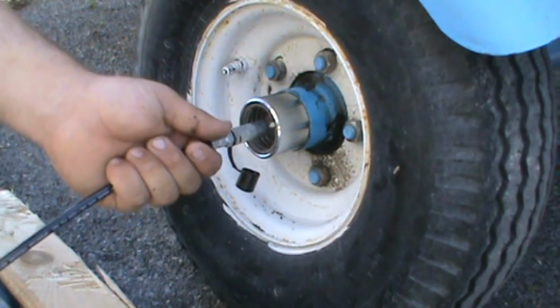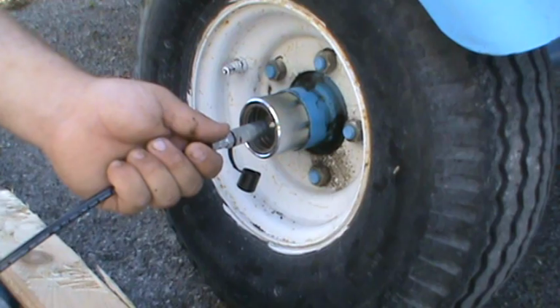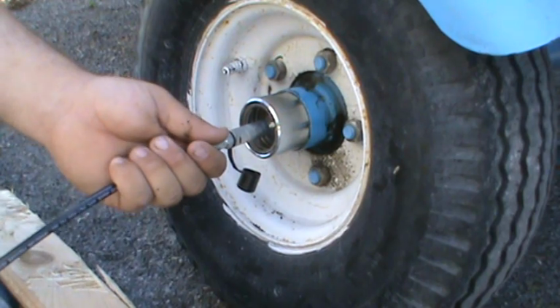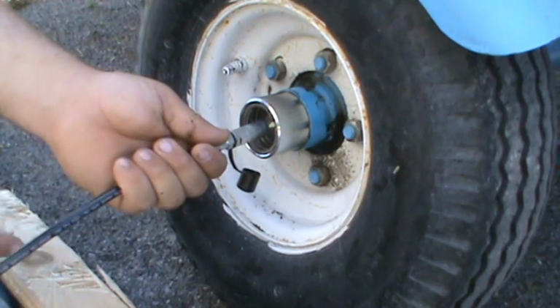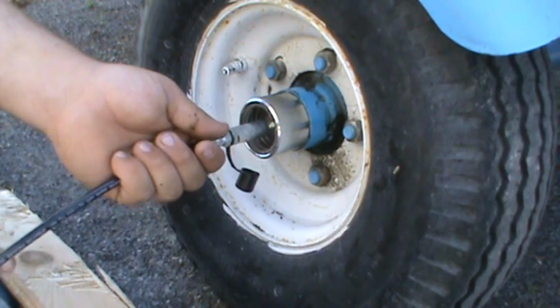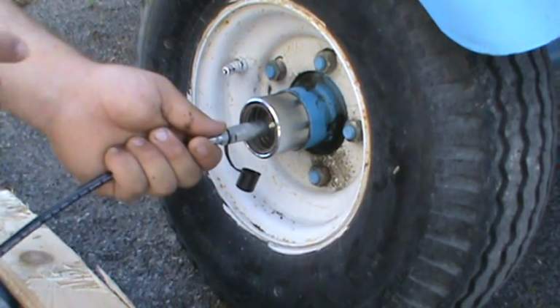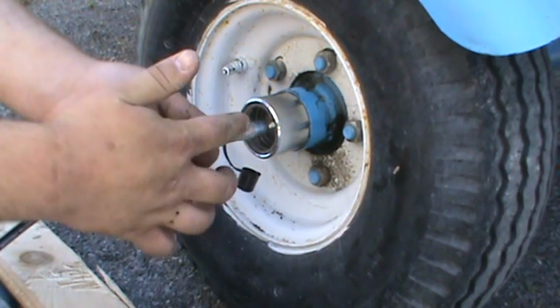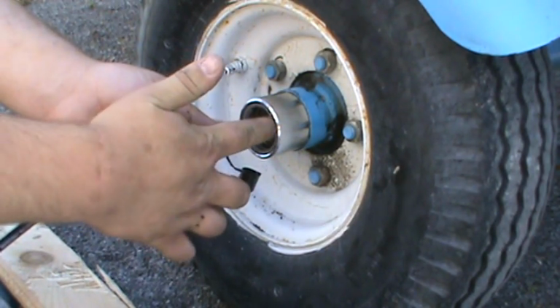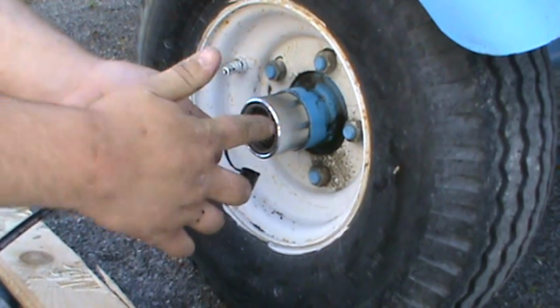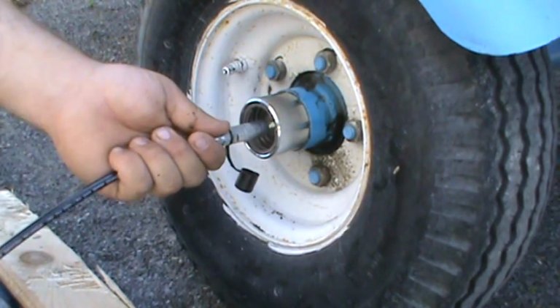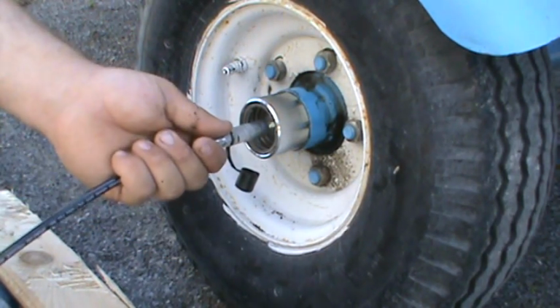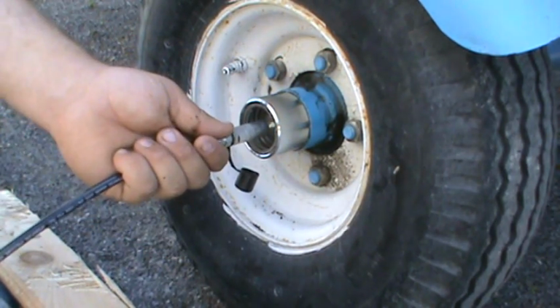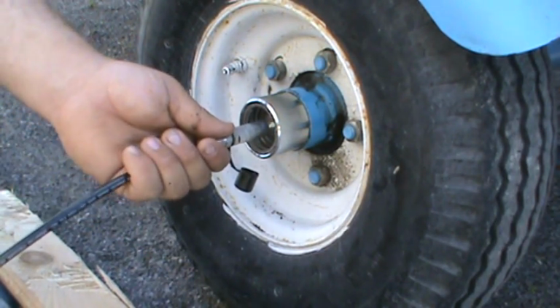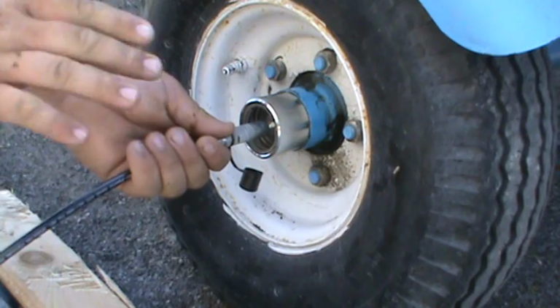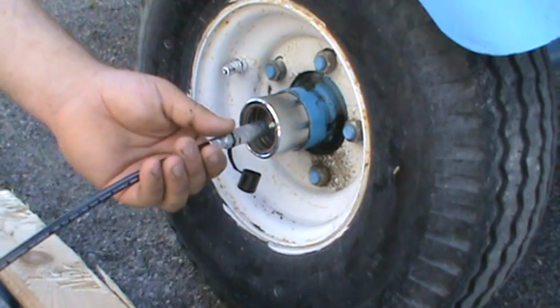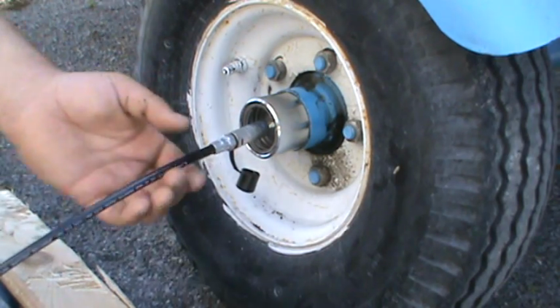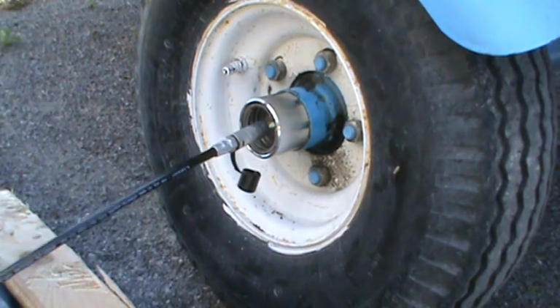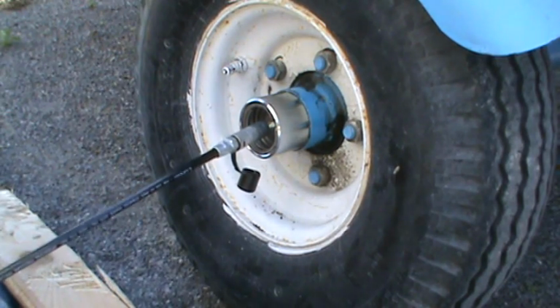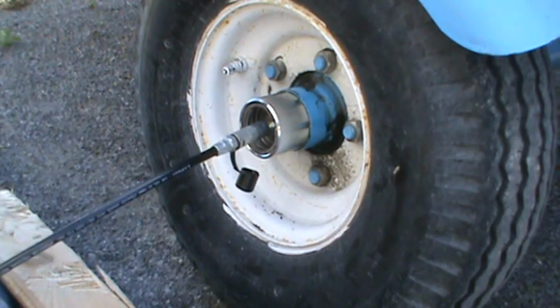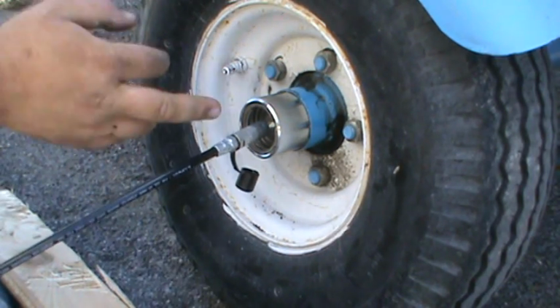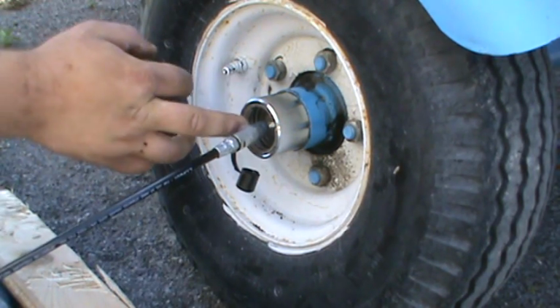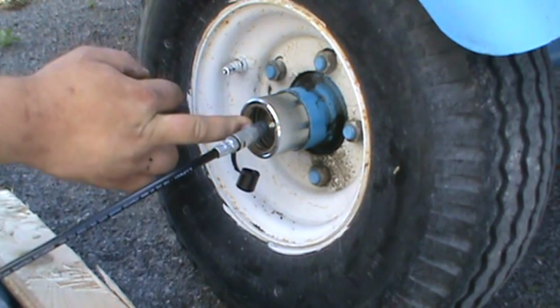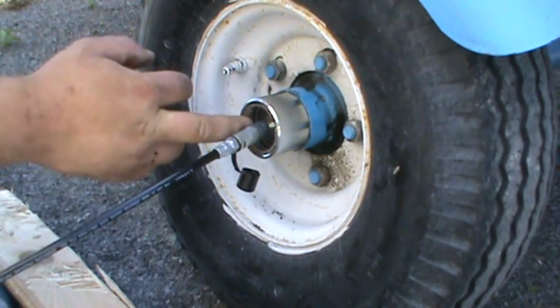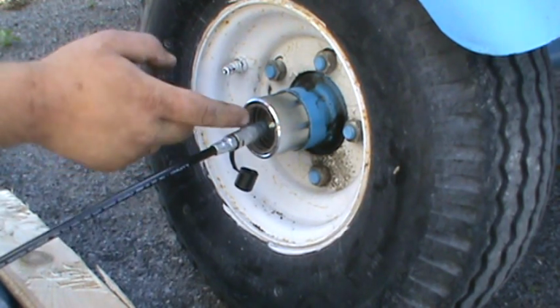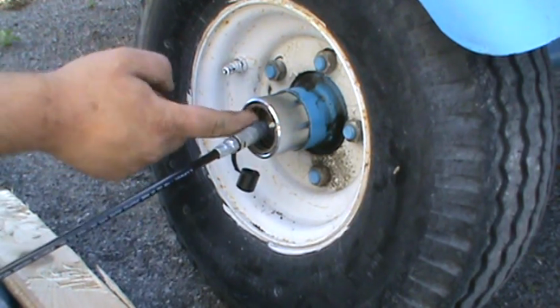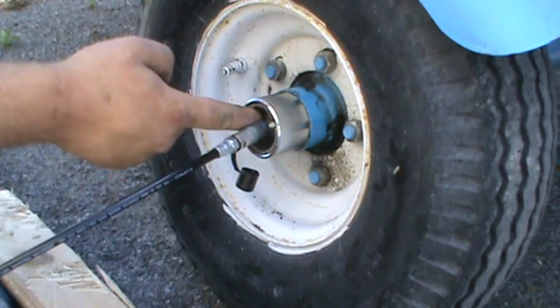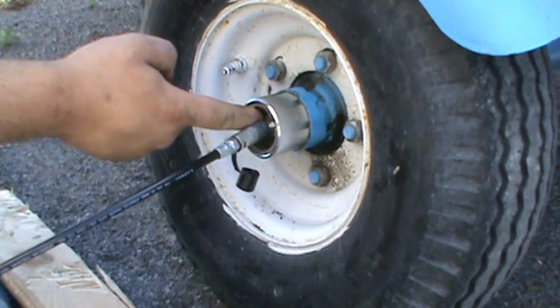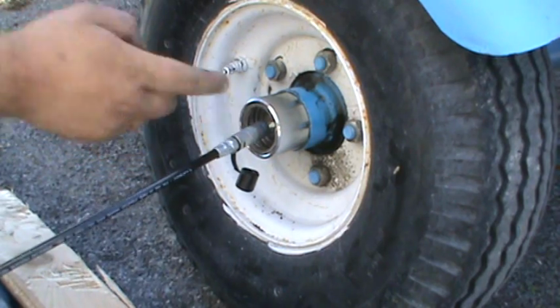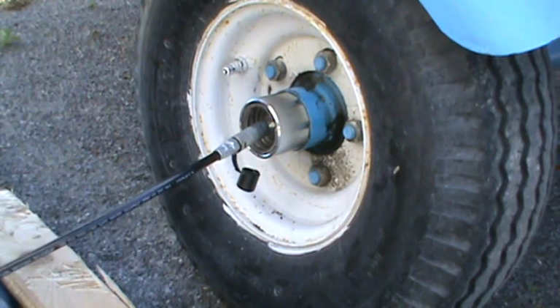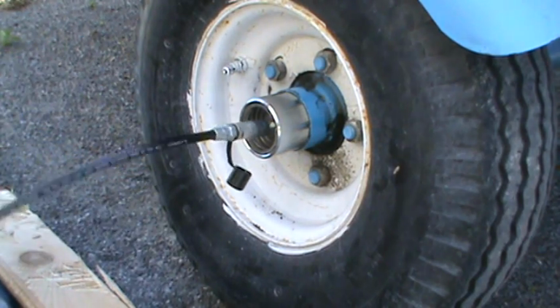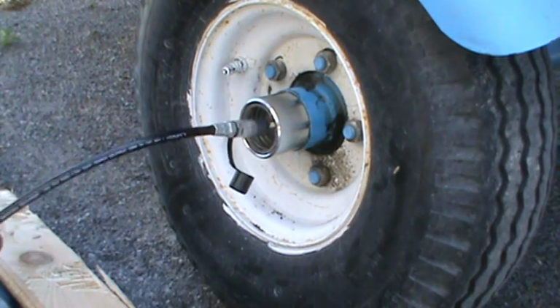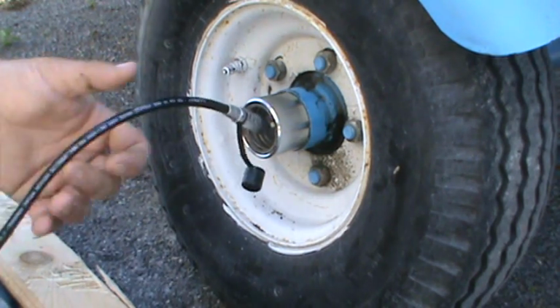You just fill them up until the piston there just starts to move. Don't fill it right up or you'll blow your rear seal. All you want is a little bit of pressure, and if you can rock that thing when you start filling it with grease.